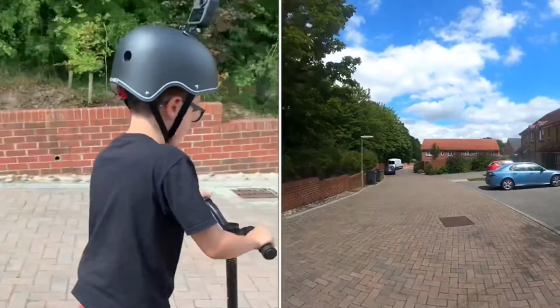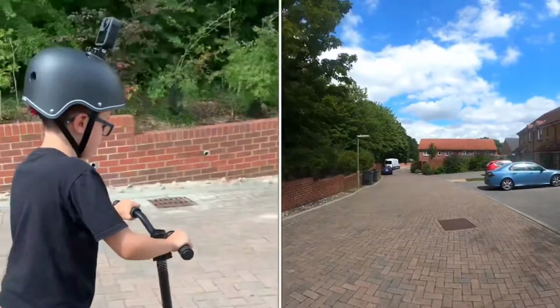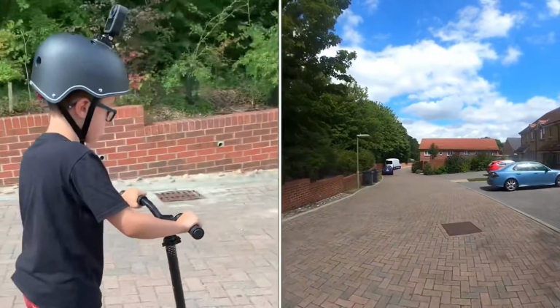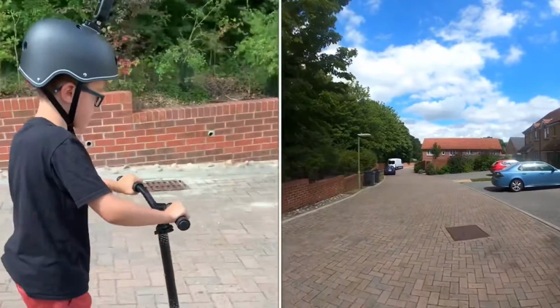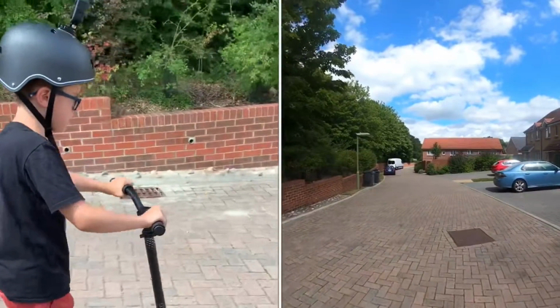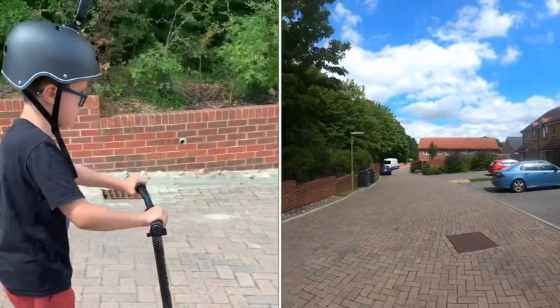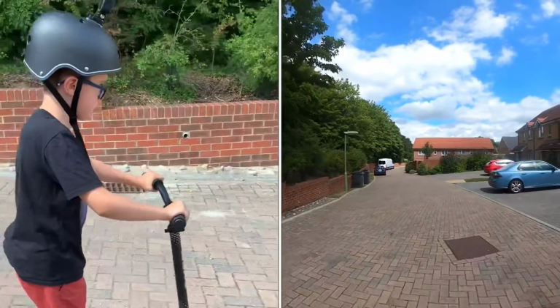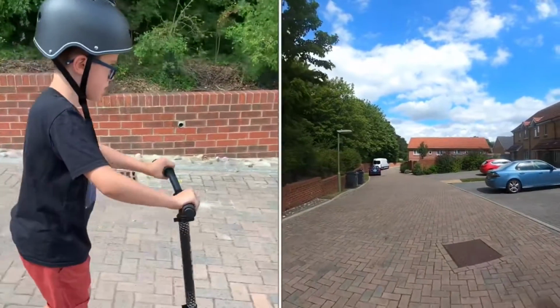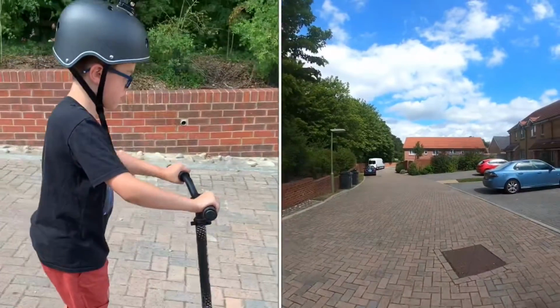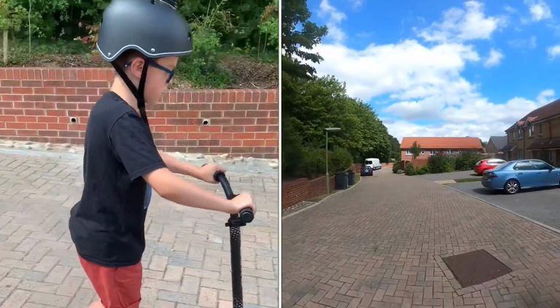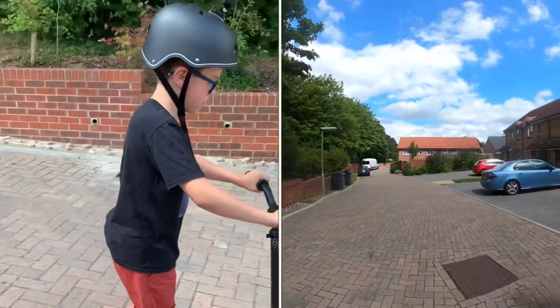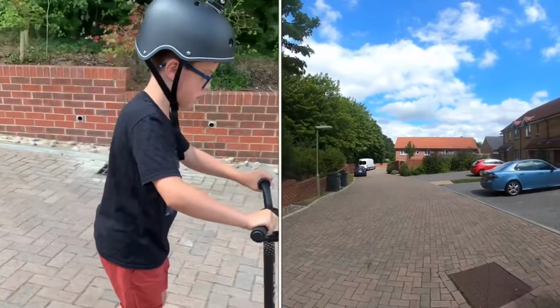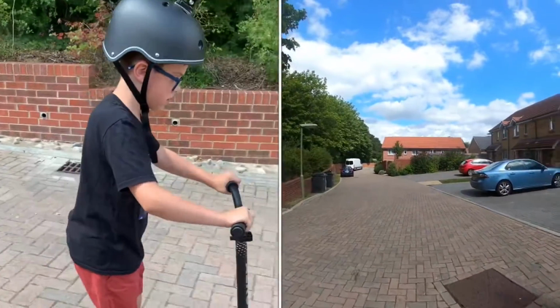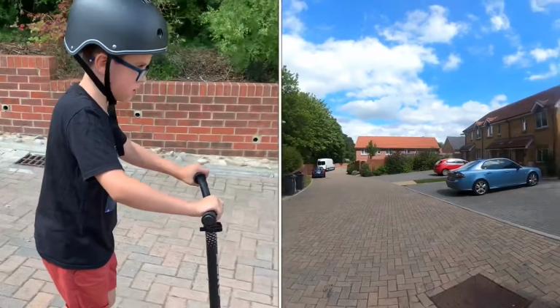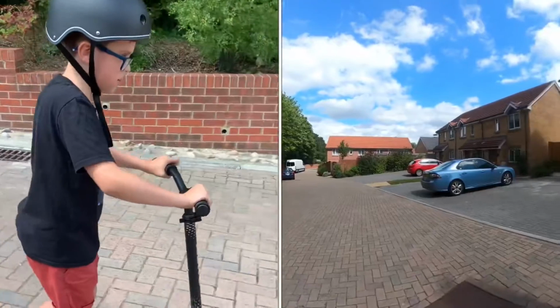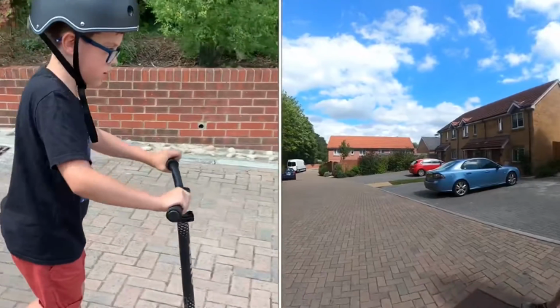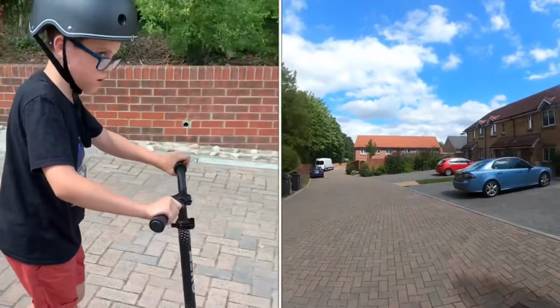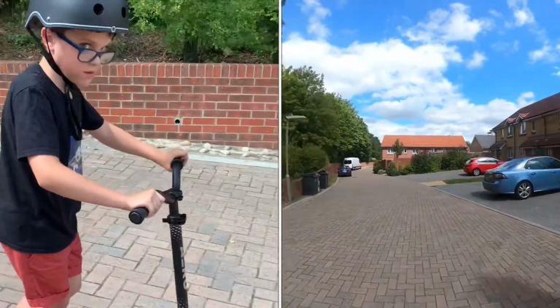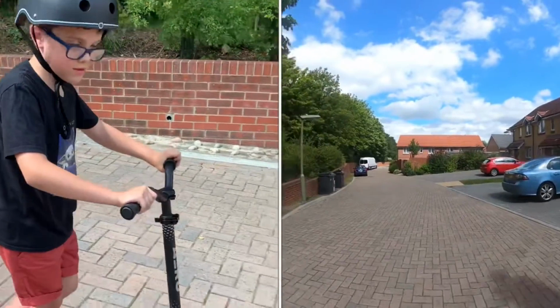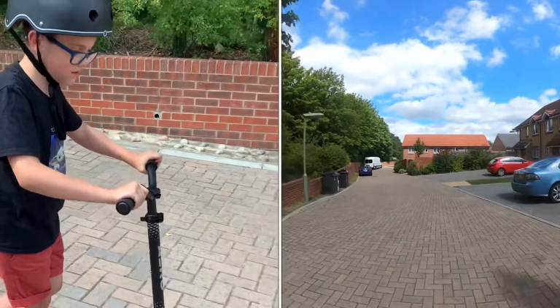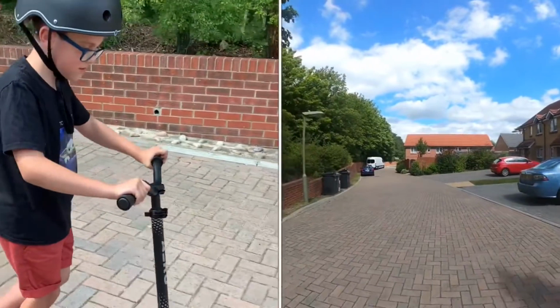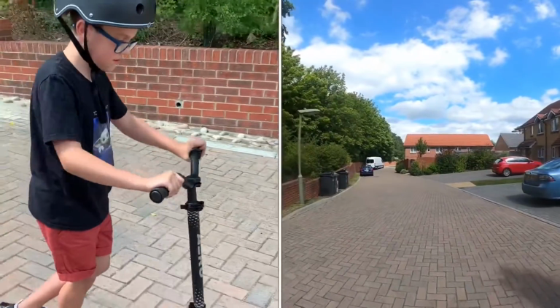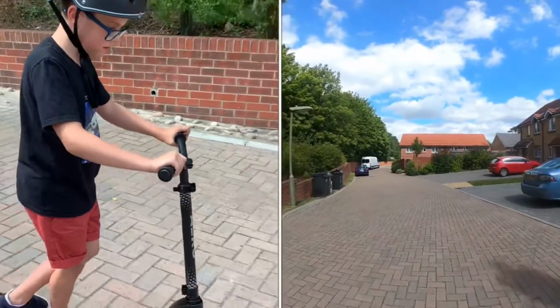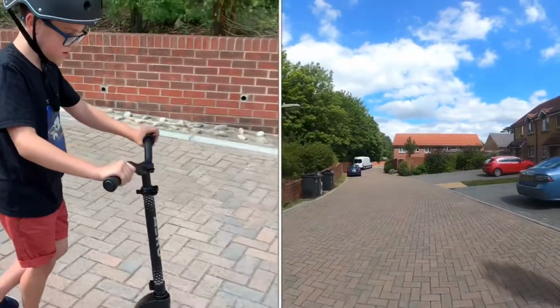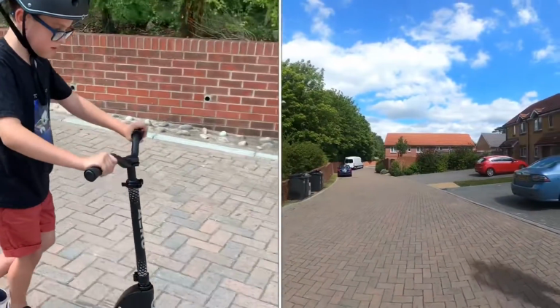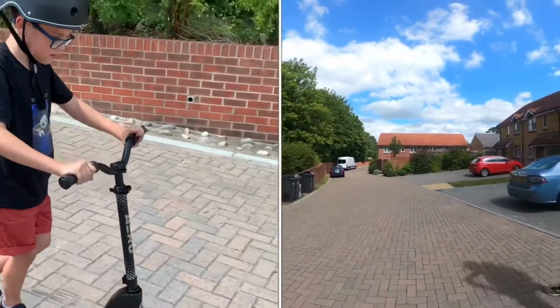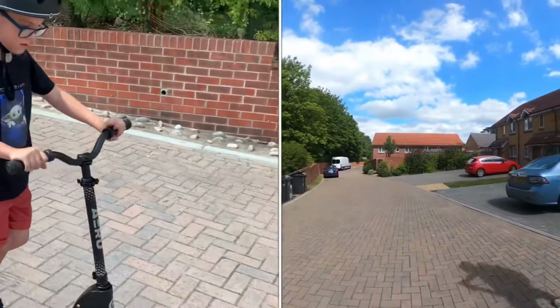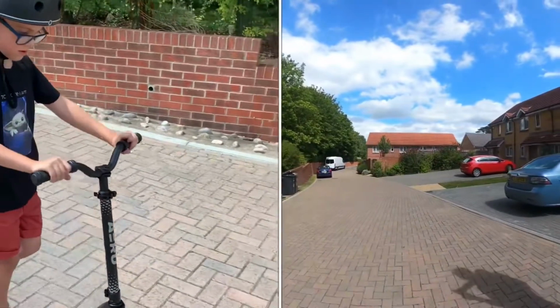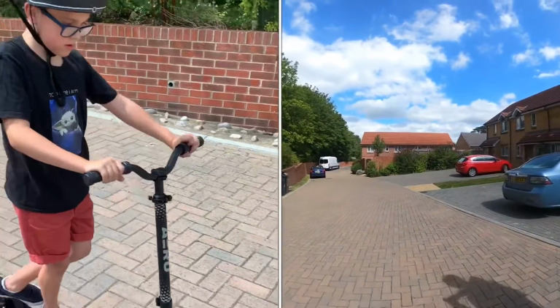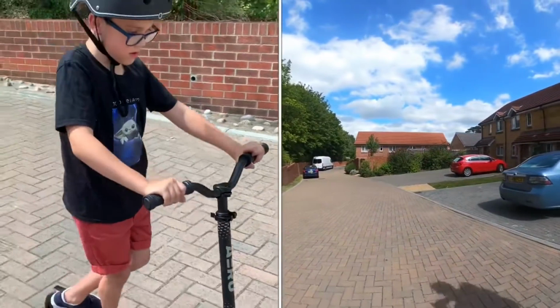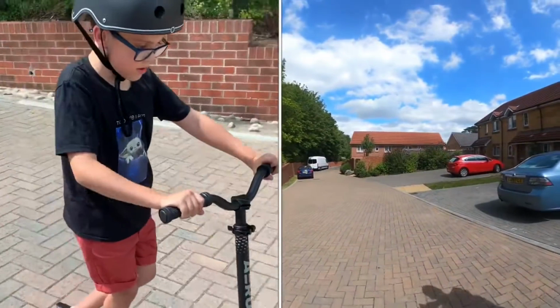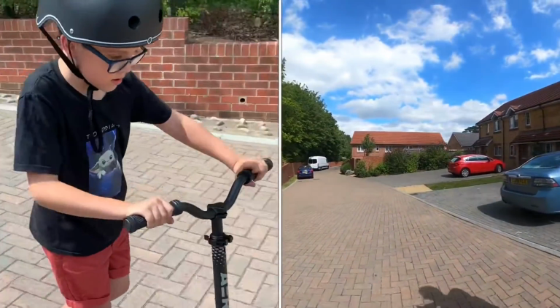As you can see, I'm just going down the hill. Since it's my first time, I'm scared.